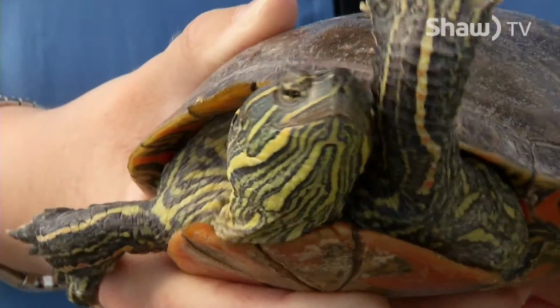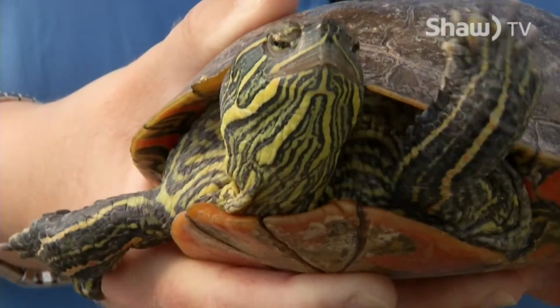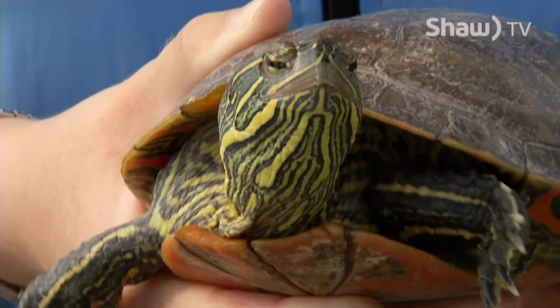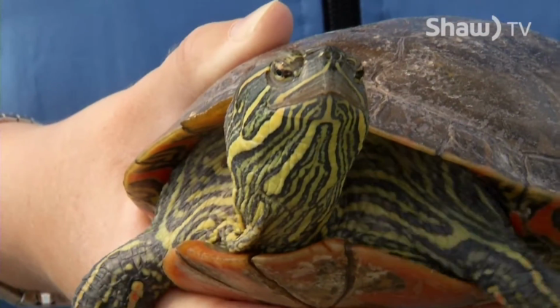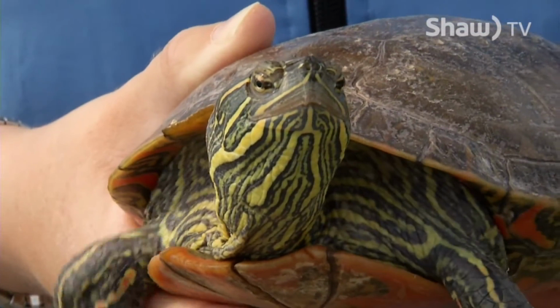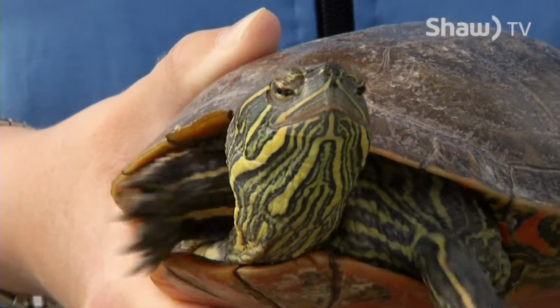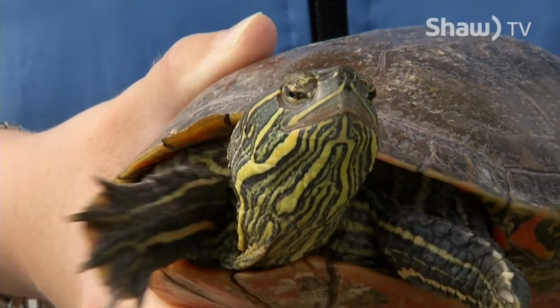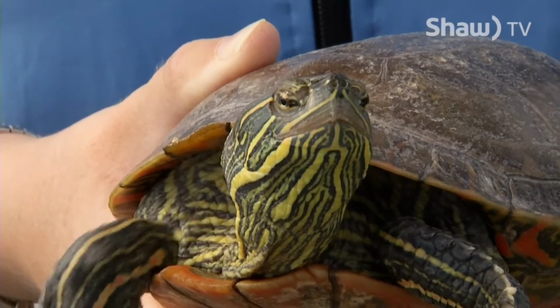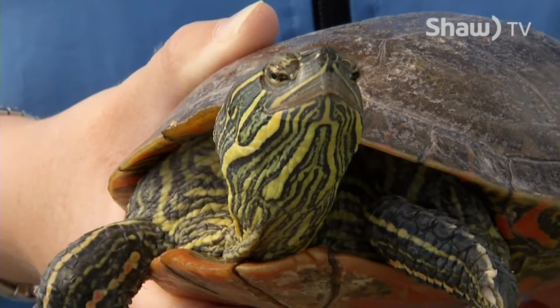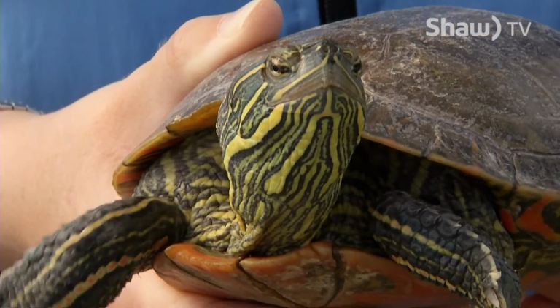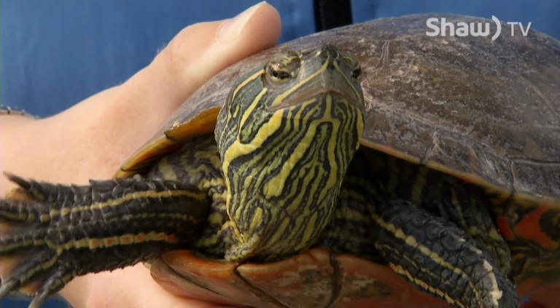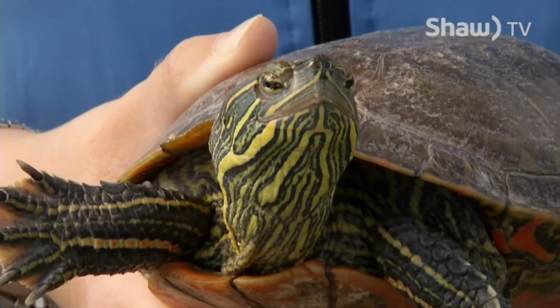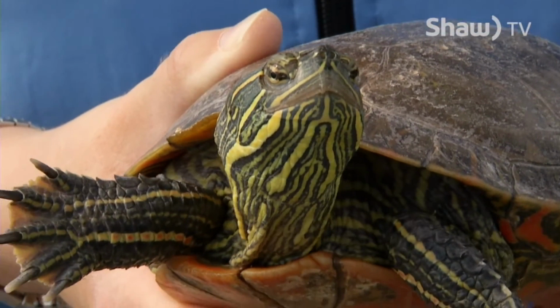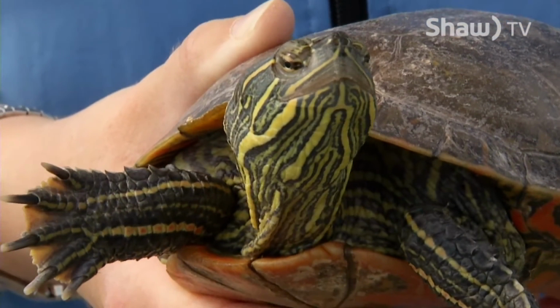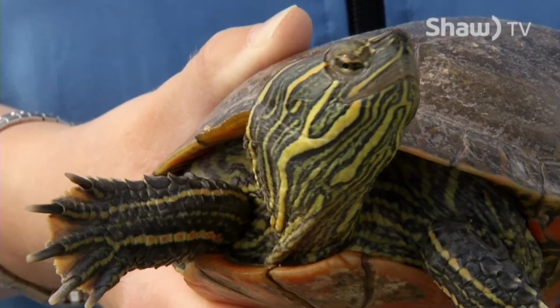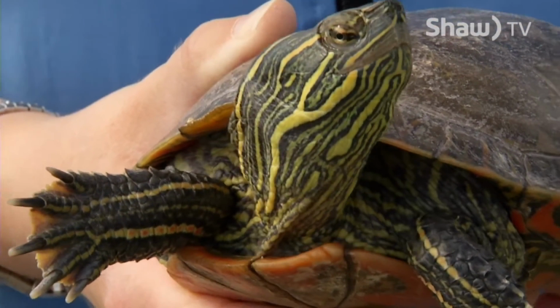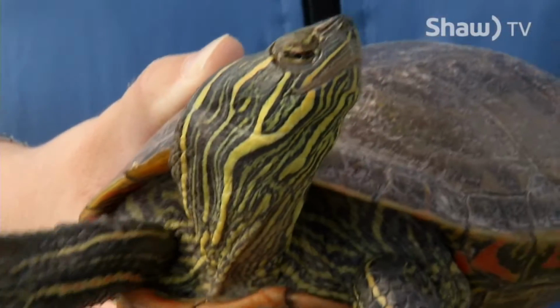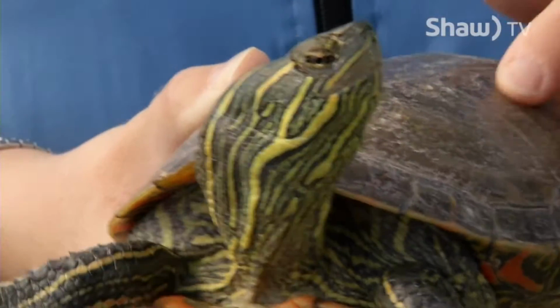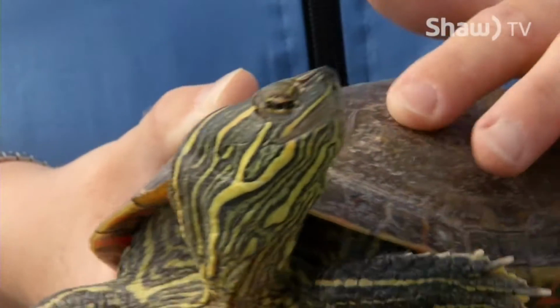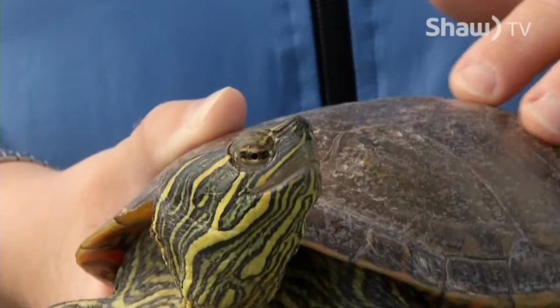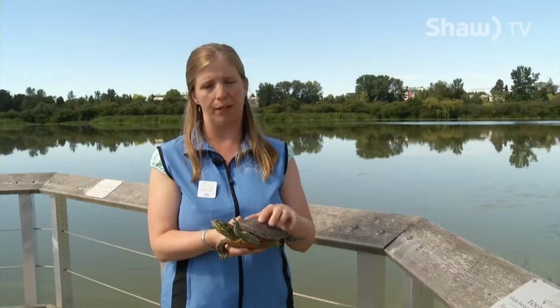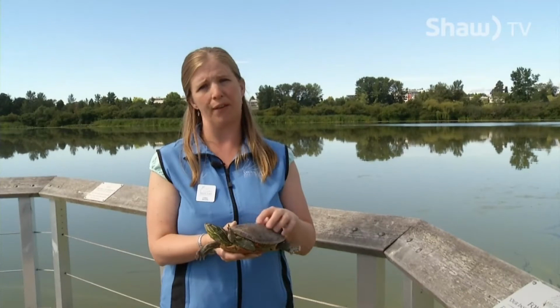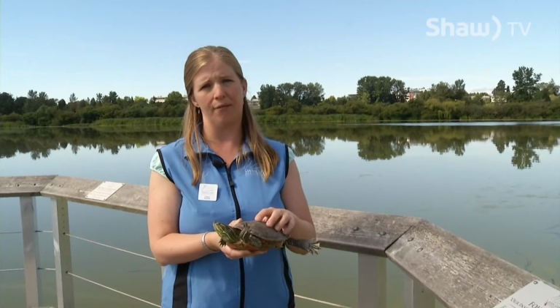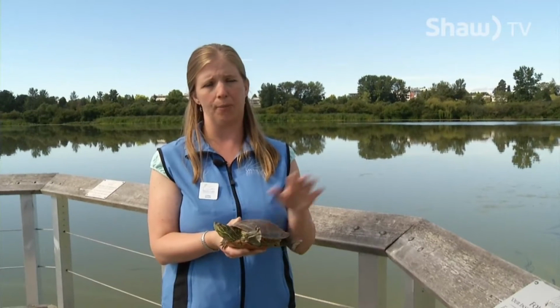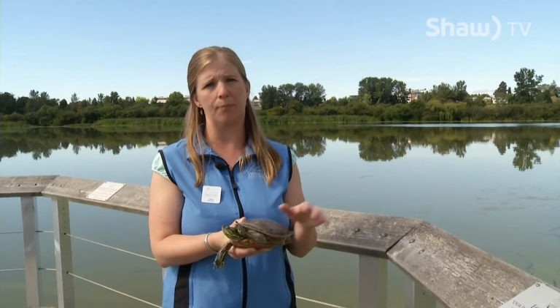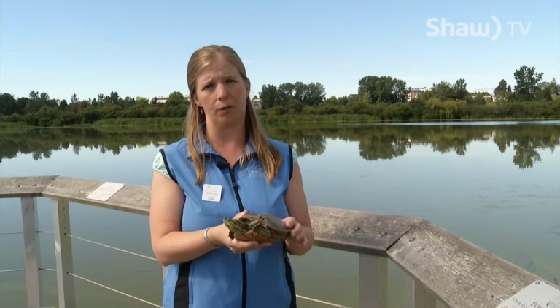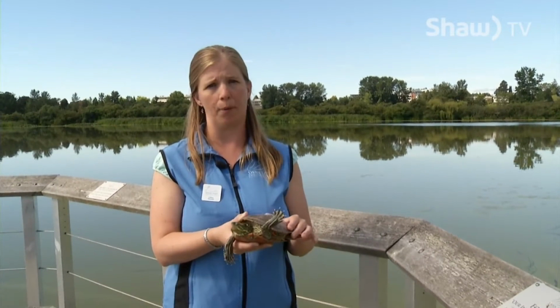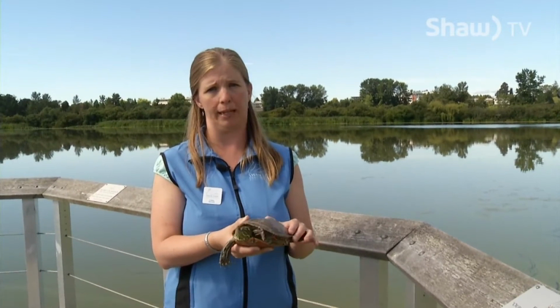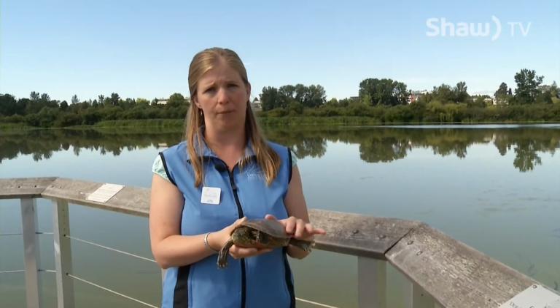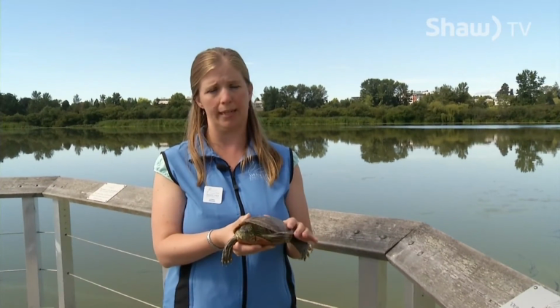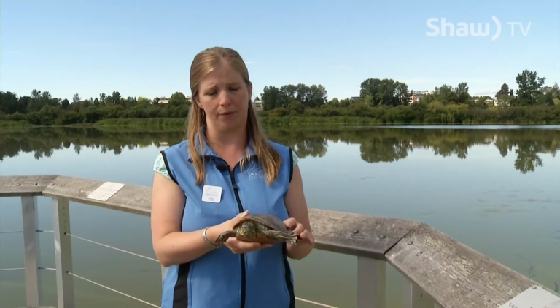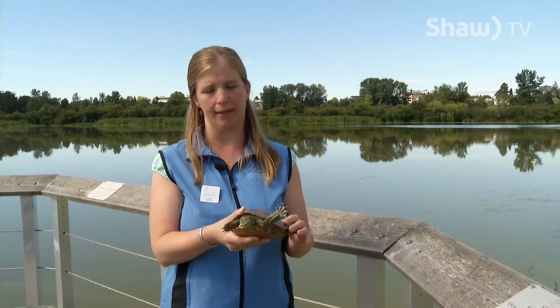Being a reptile, there was no place for her to bask and her shell began to rot. We put a special antifungal cream on her shell. She's doing much better, but she can never be released into the wild for fear of that infection being spread to the wild population — we just can't risk it.